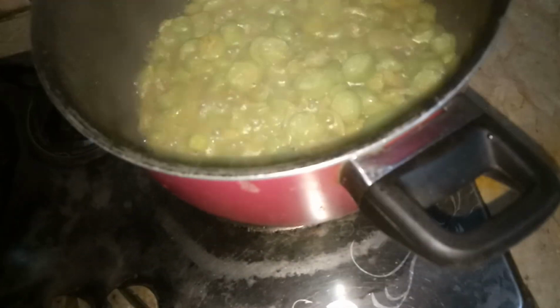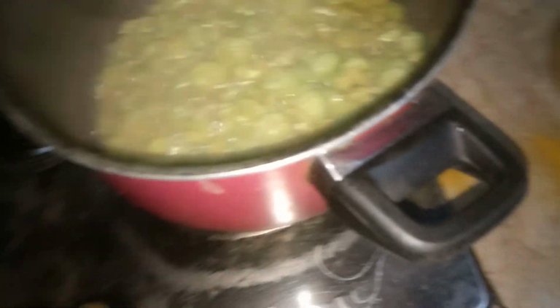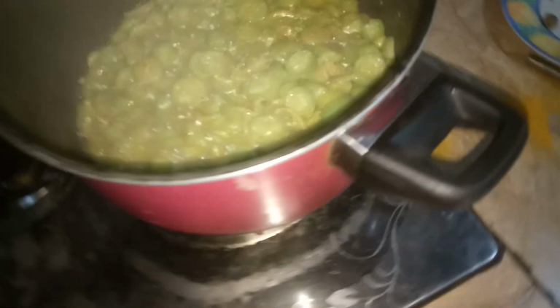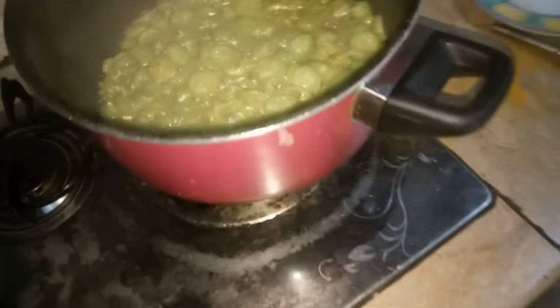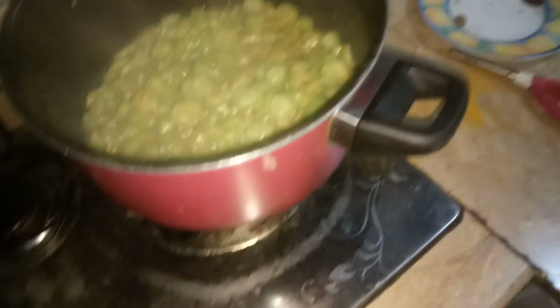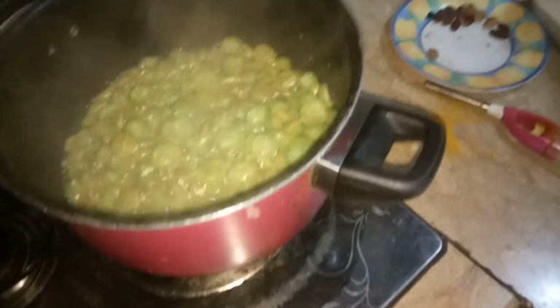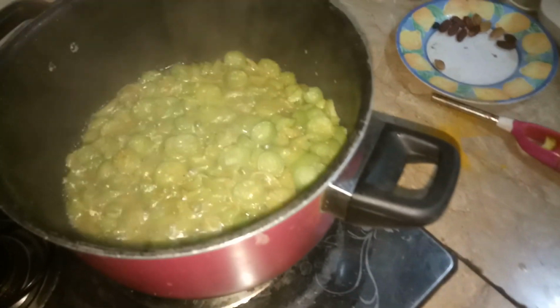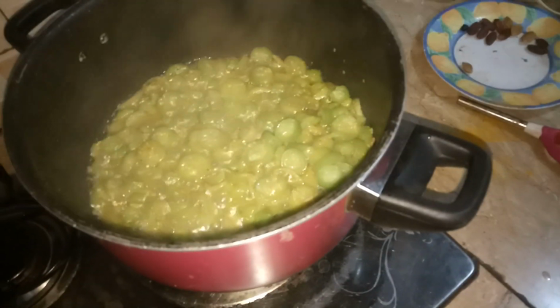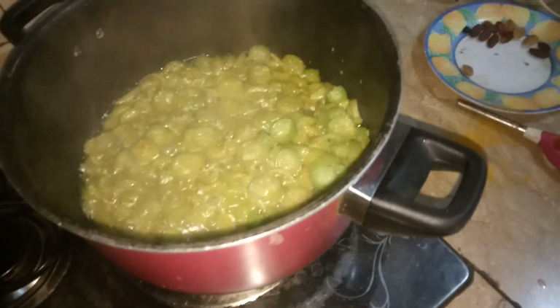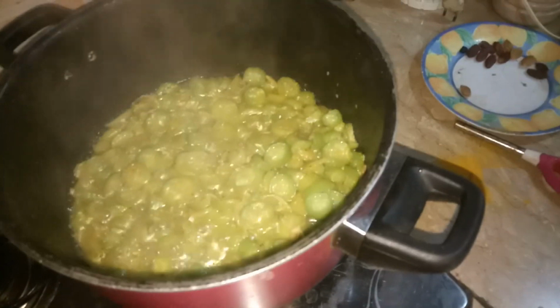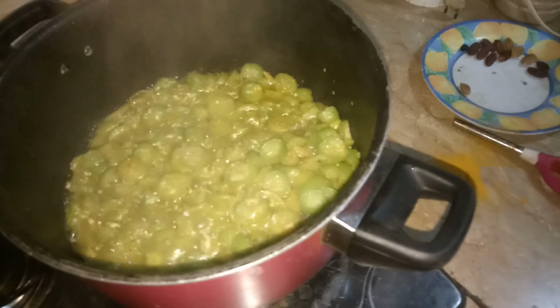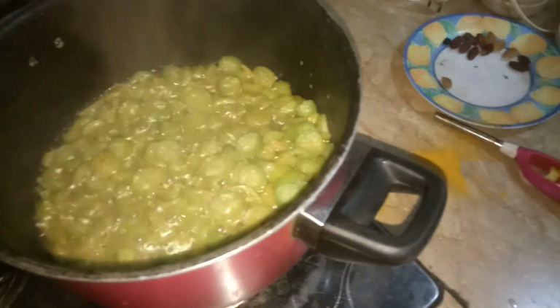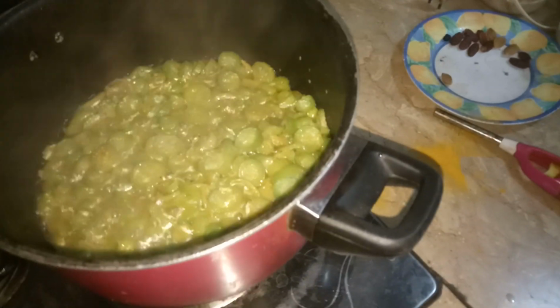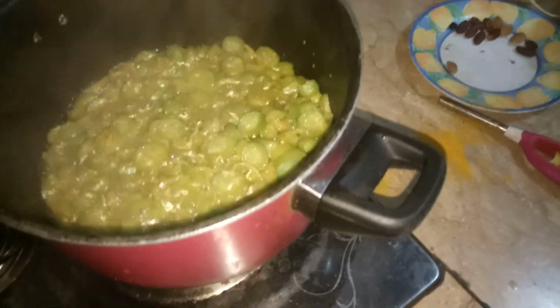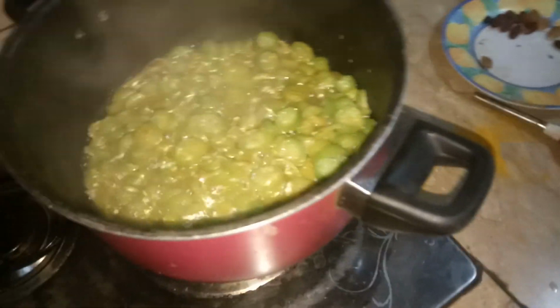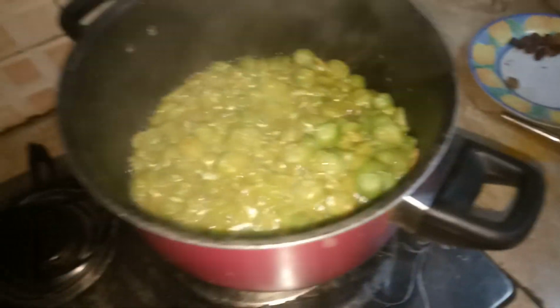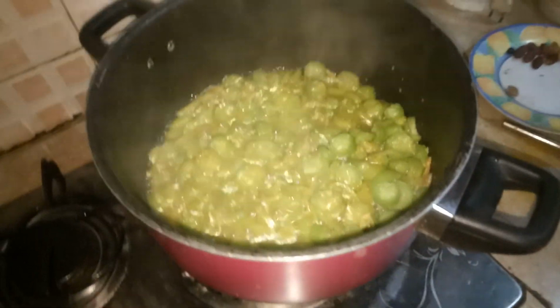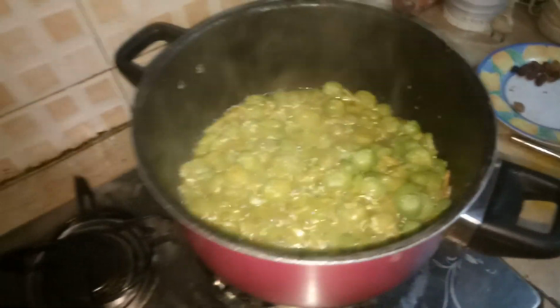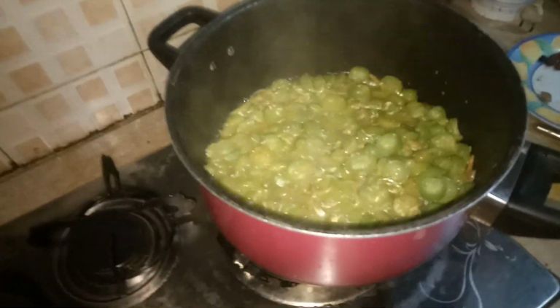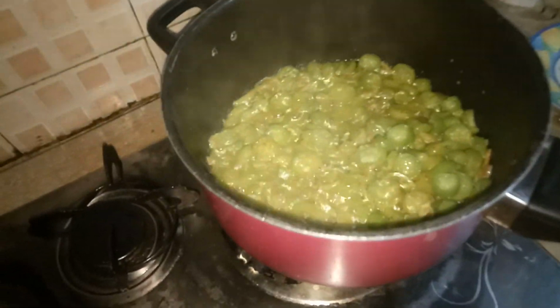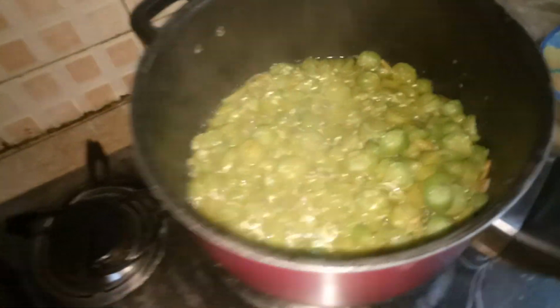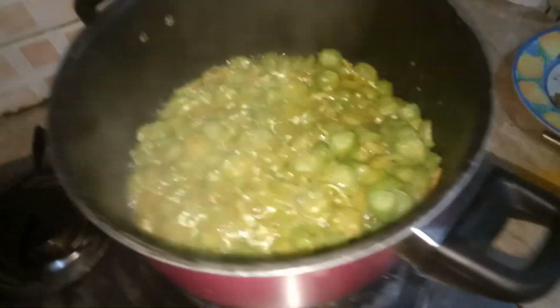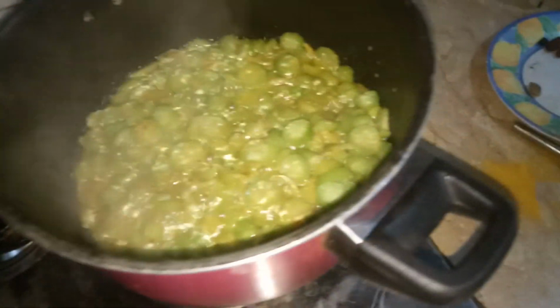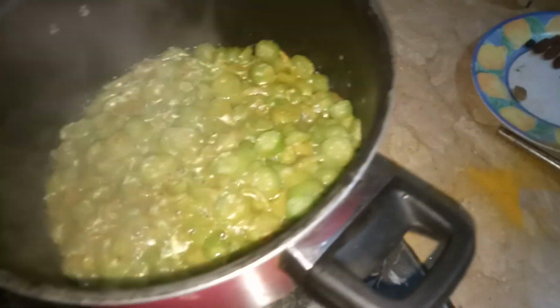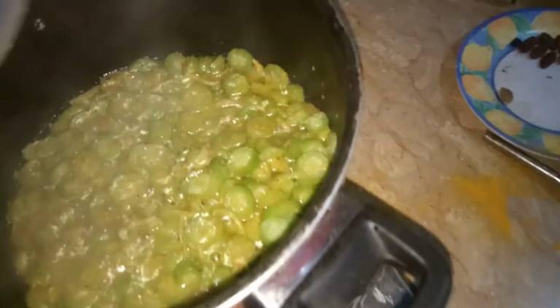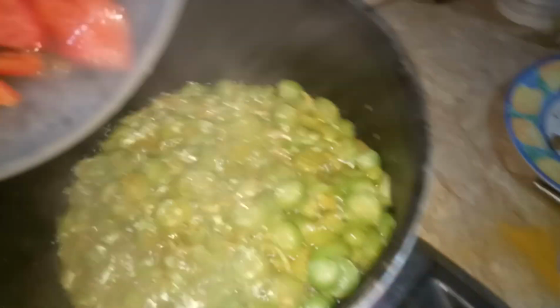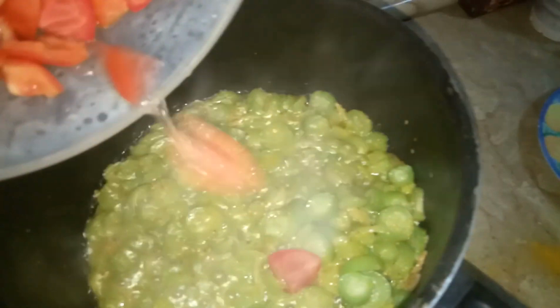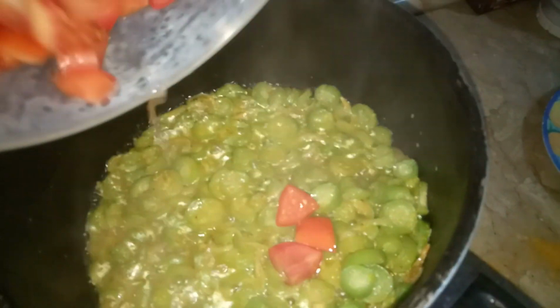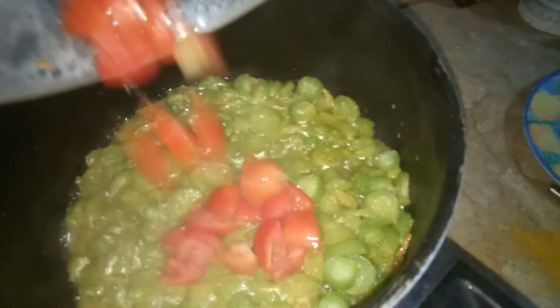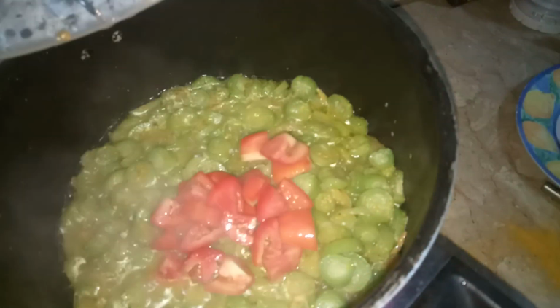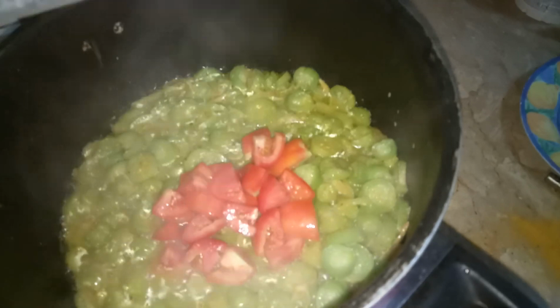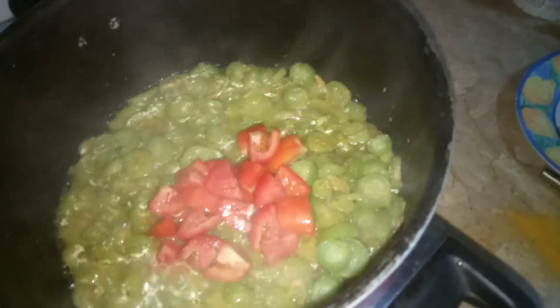We are getting ready now. This corgate is getting ready now and we will add tomatoes in it, some chopped tomatoes.